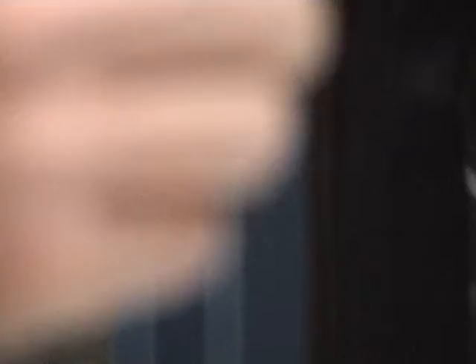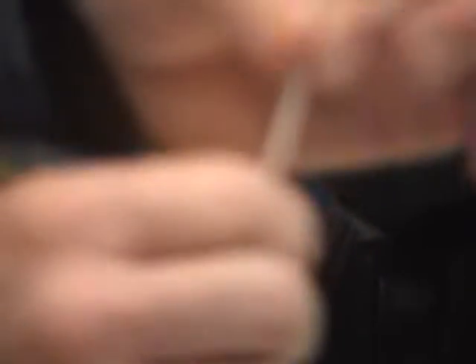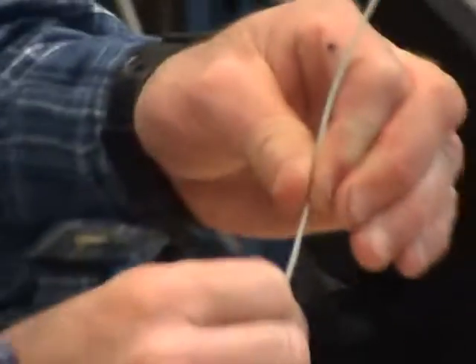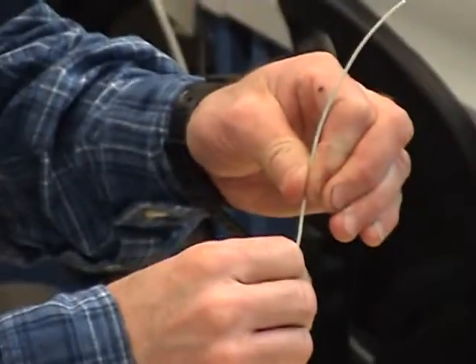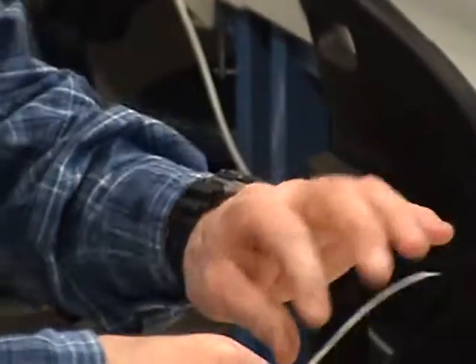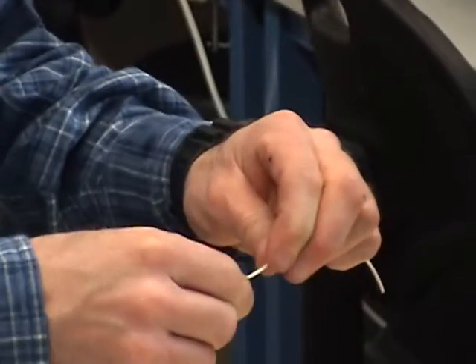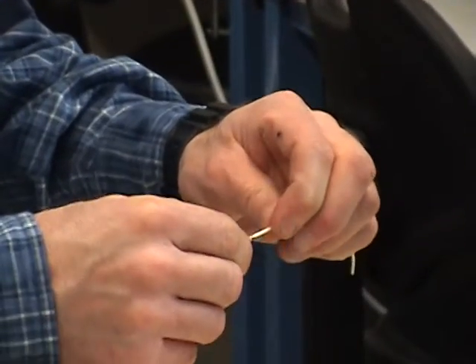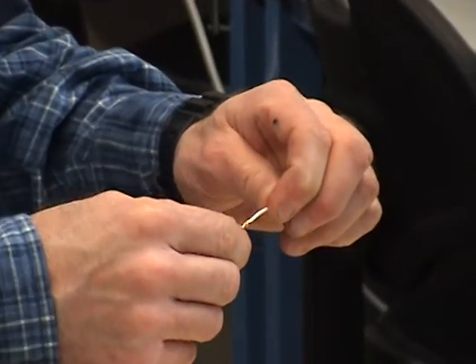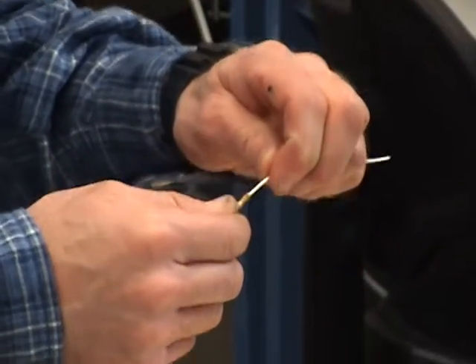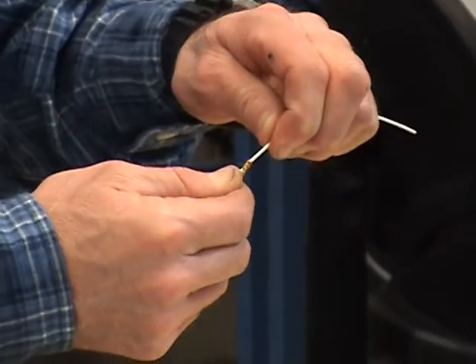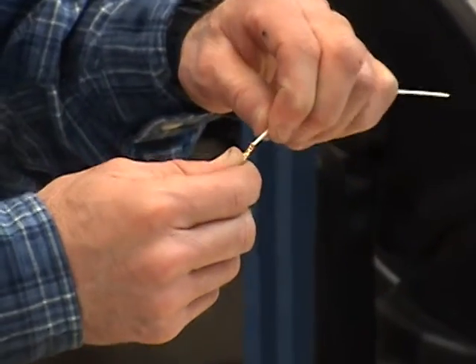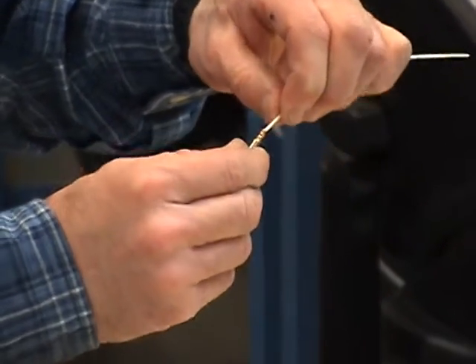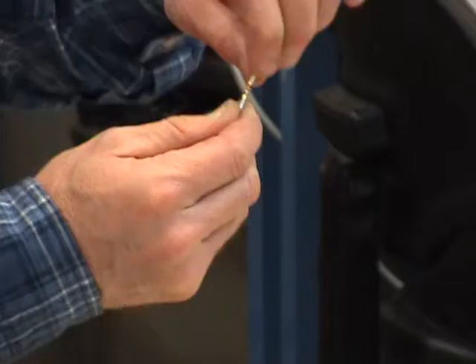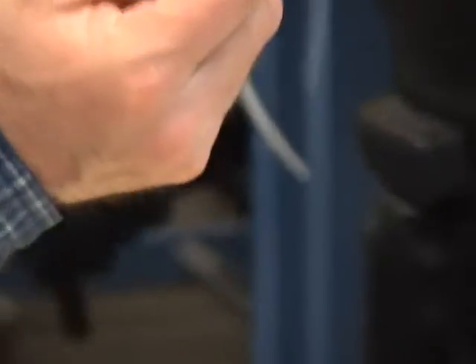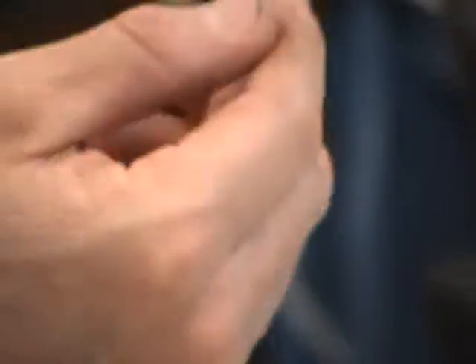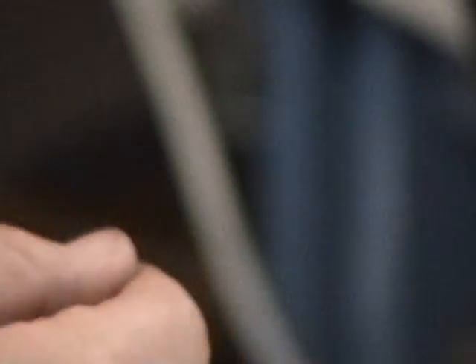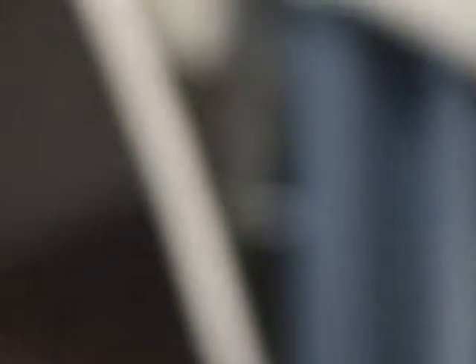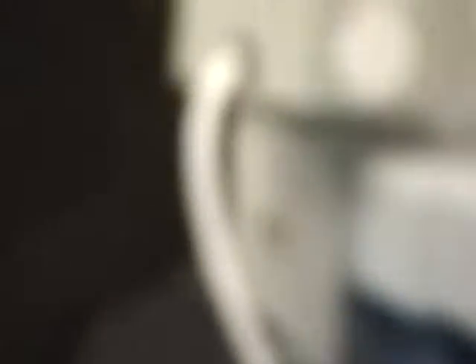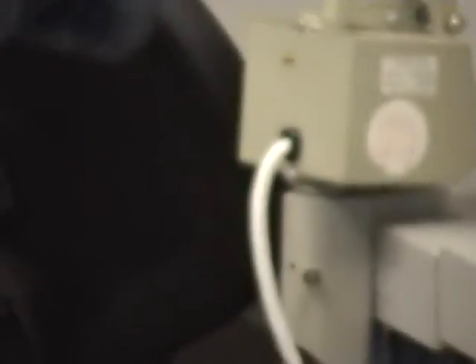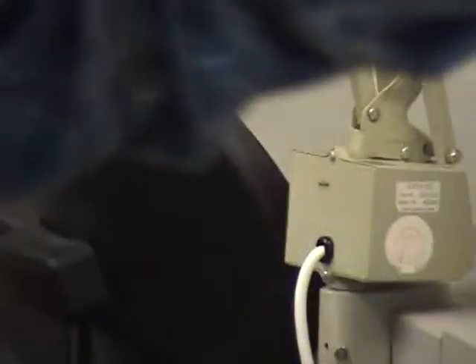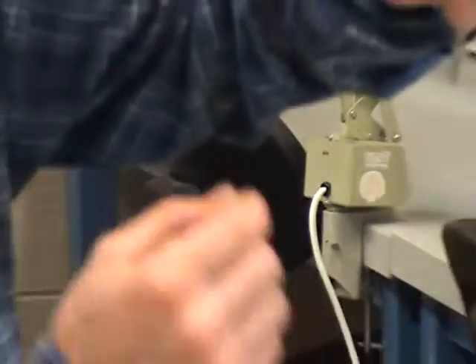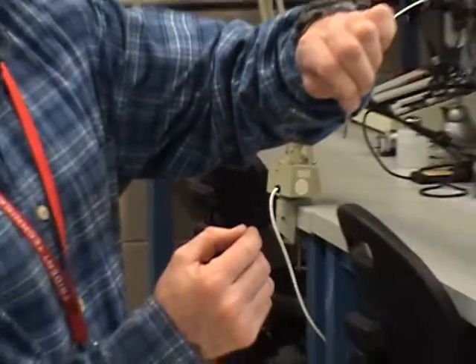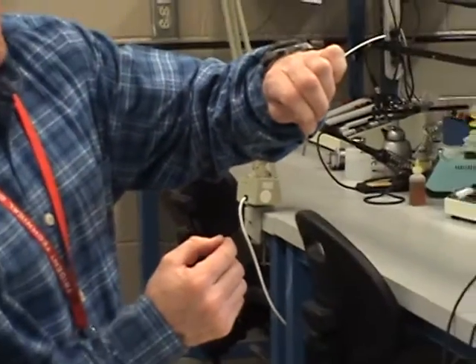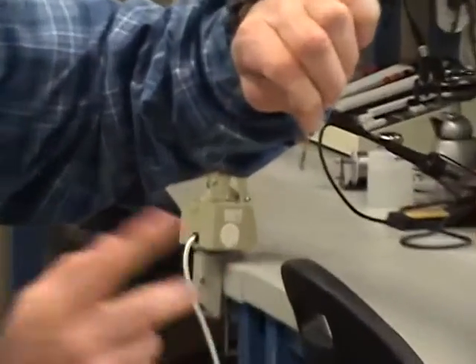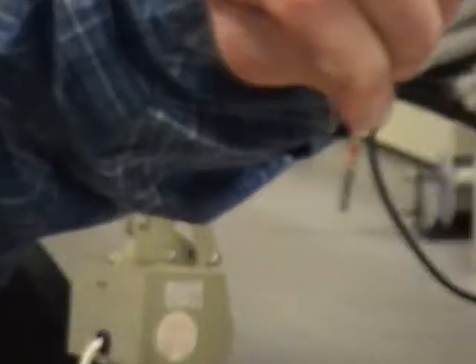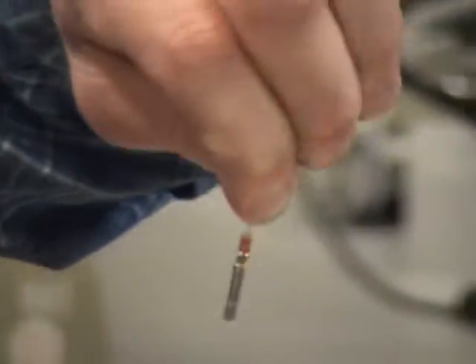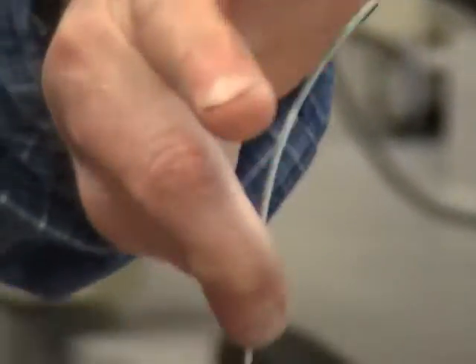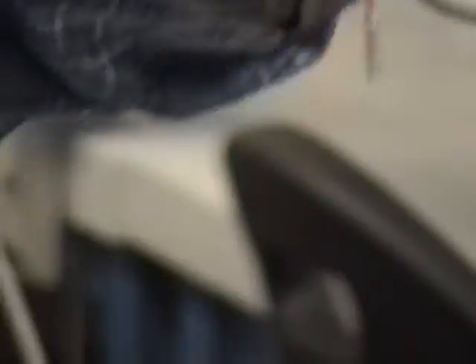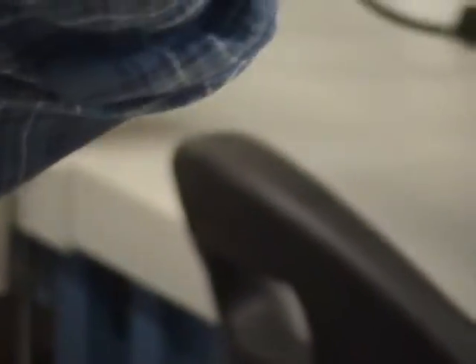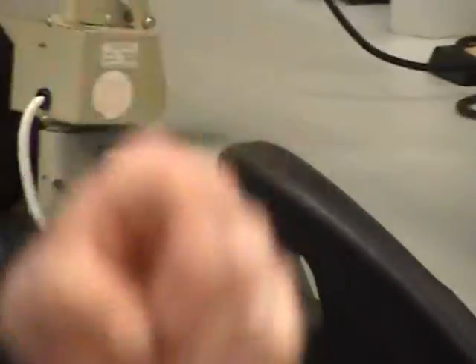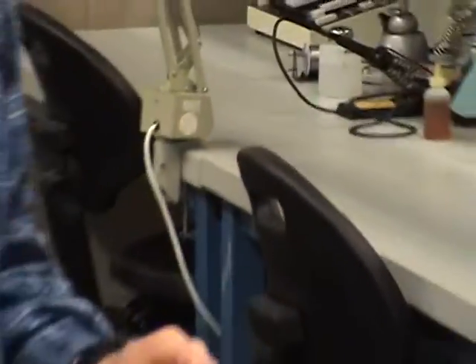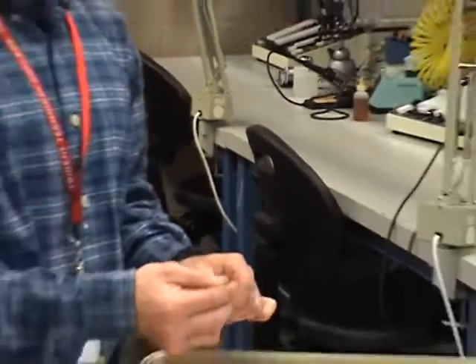Give it the old tug test and of course inspect the hole to make sure that you can see the wire inside the inspection hole. It's good. Once you have that, that's a good pin. It is ready to go in.